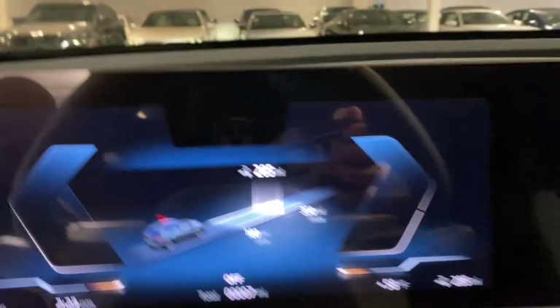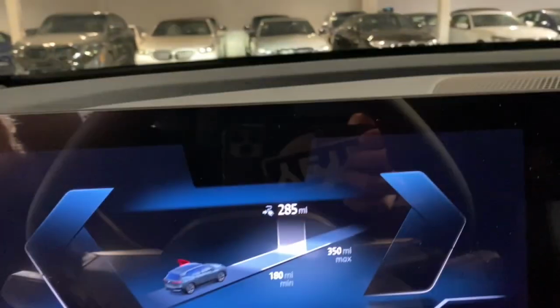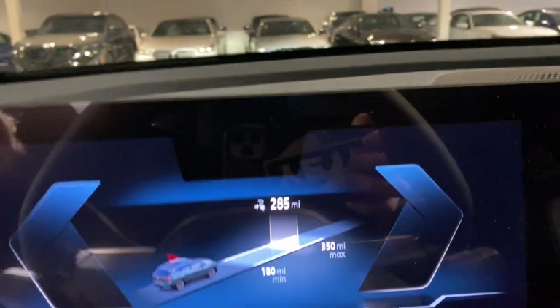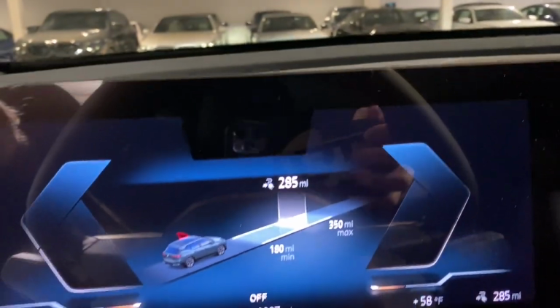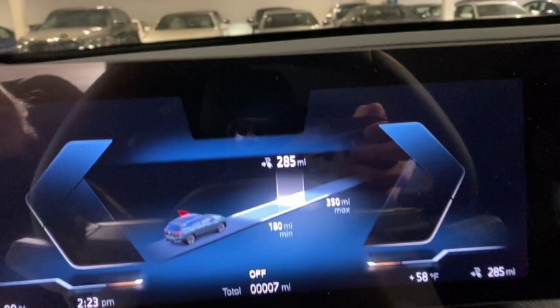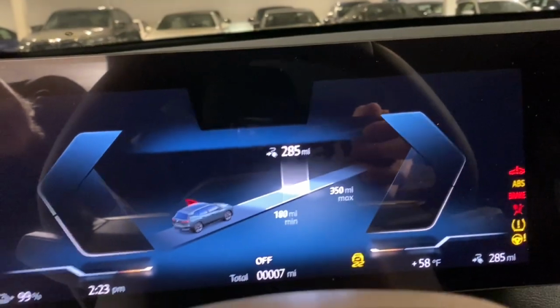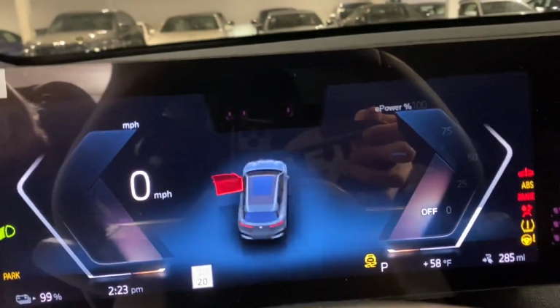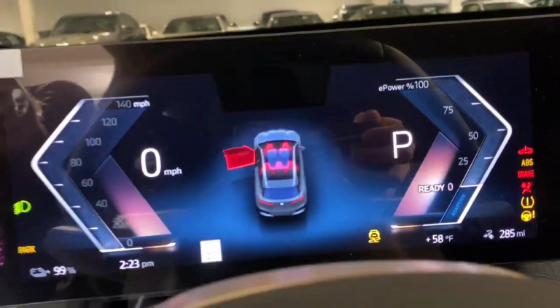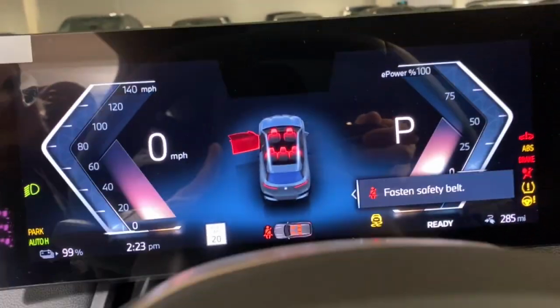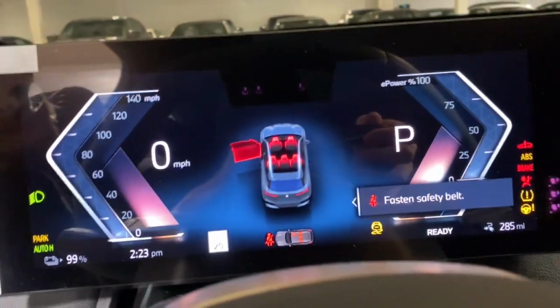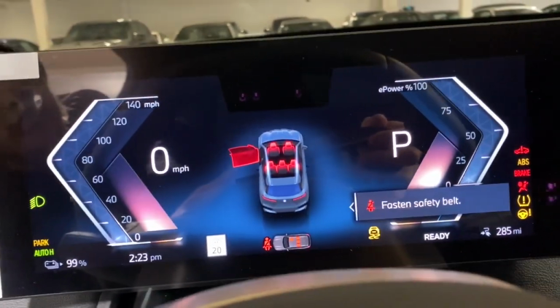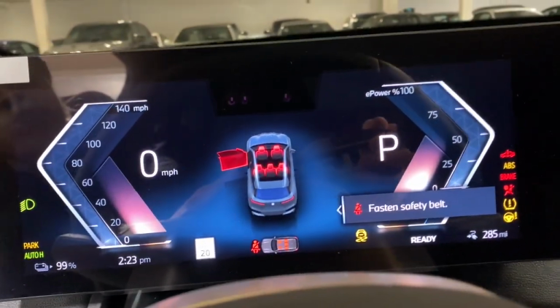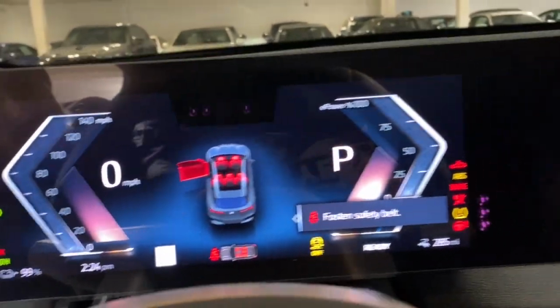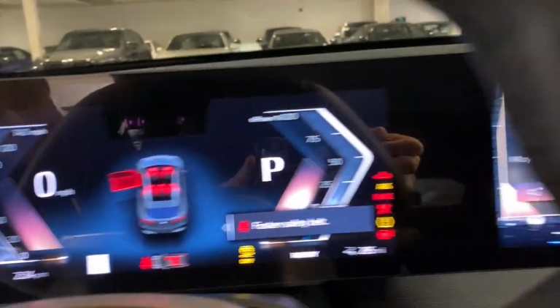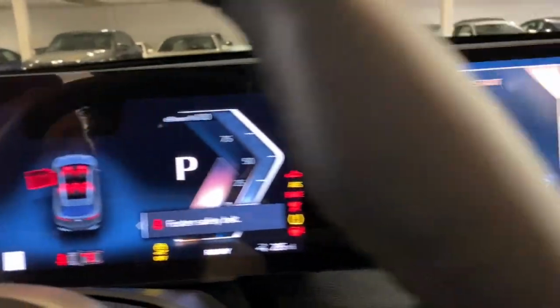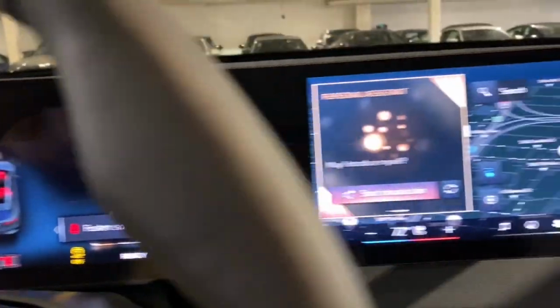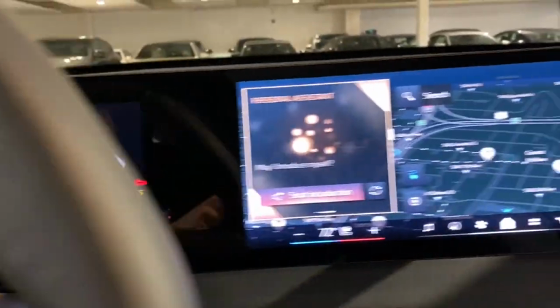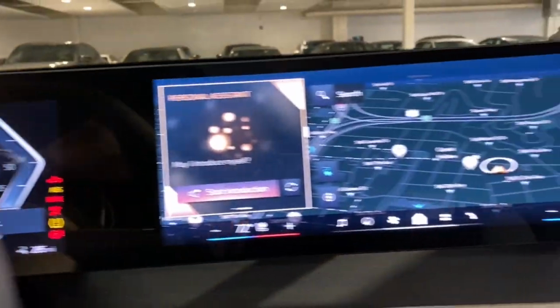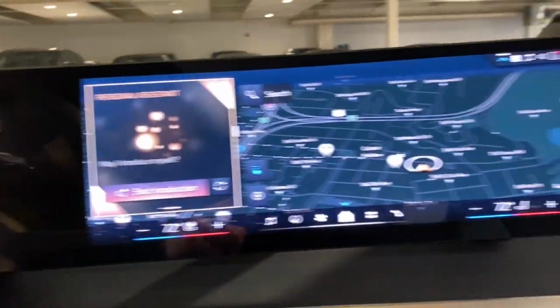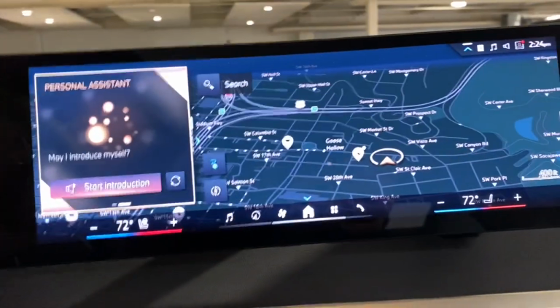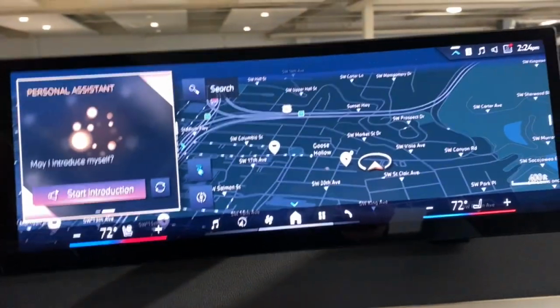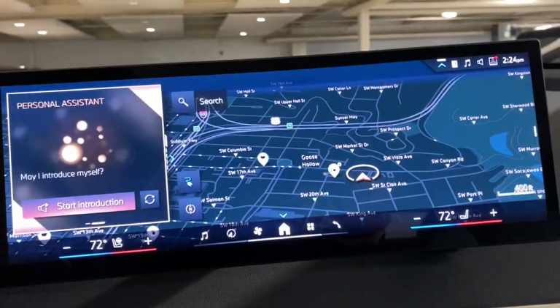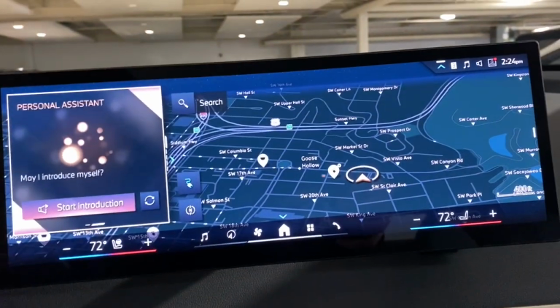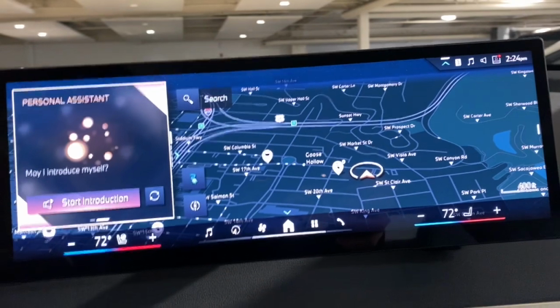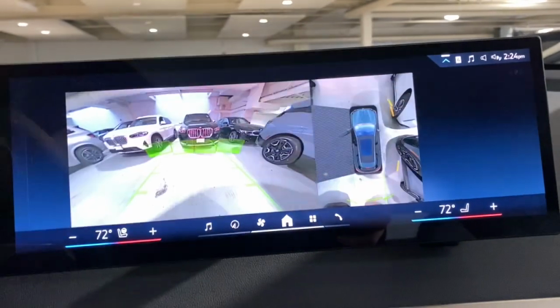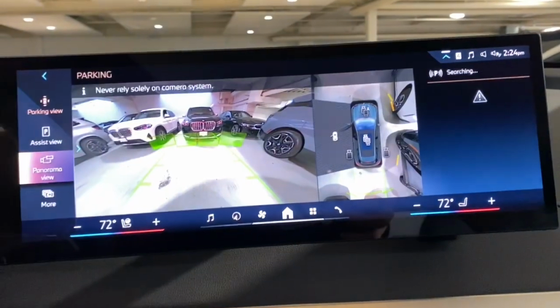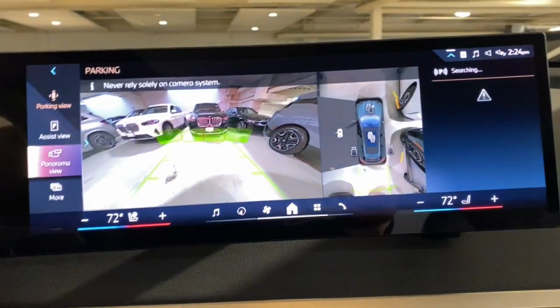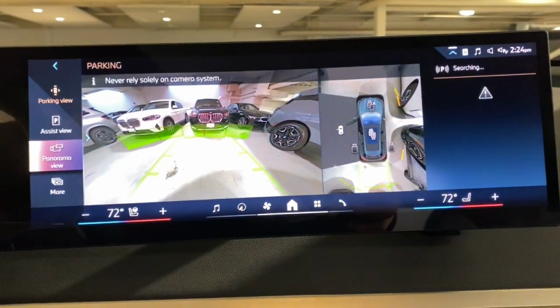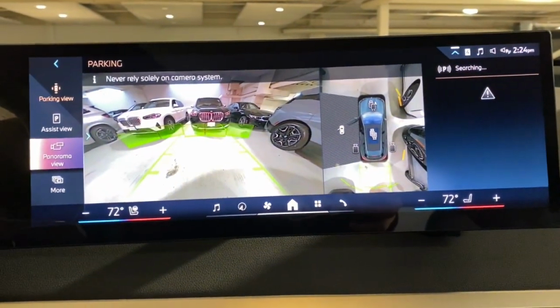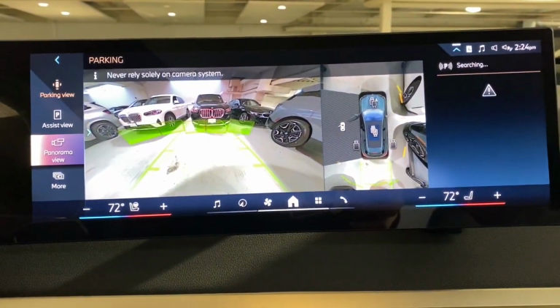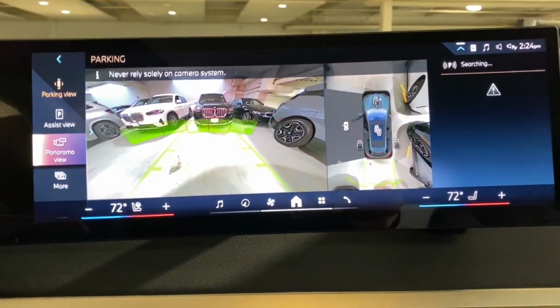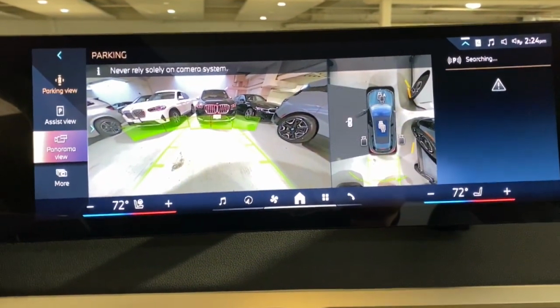Feel excited about the future in this brilliant iX. Treat yourself to a test drive today. Our staff will toss you the keys and give you an outstanding customer experience.